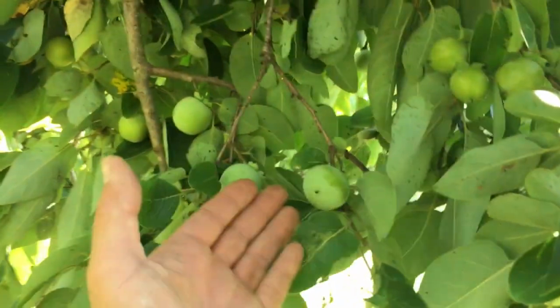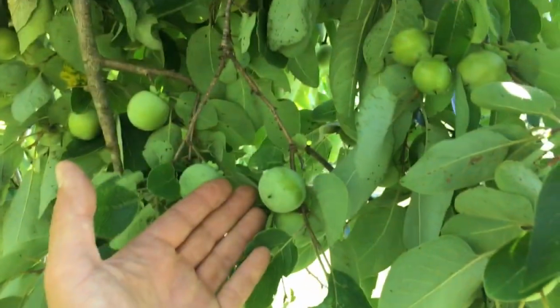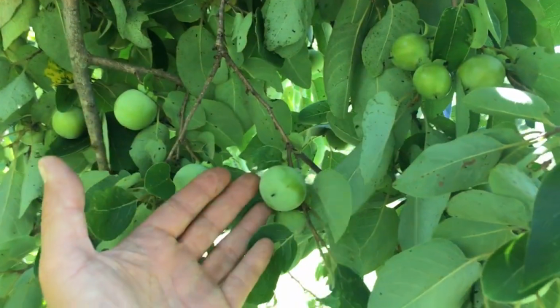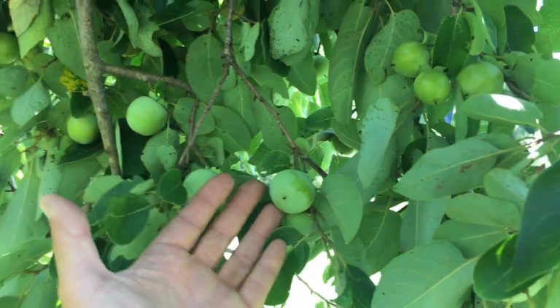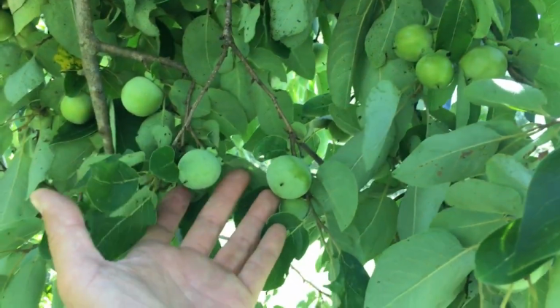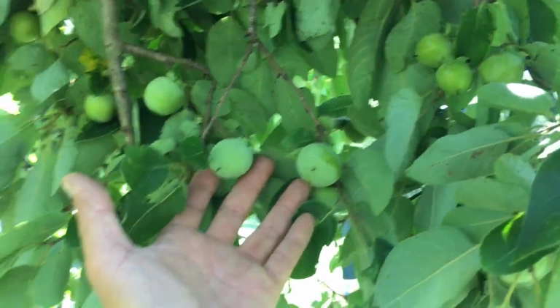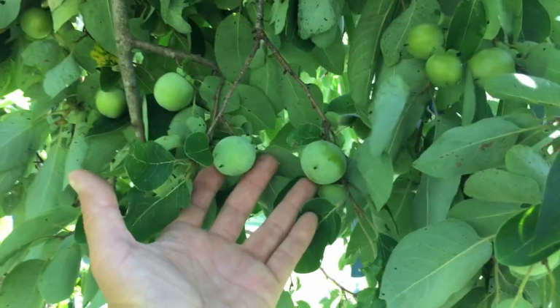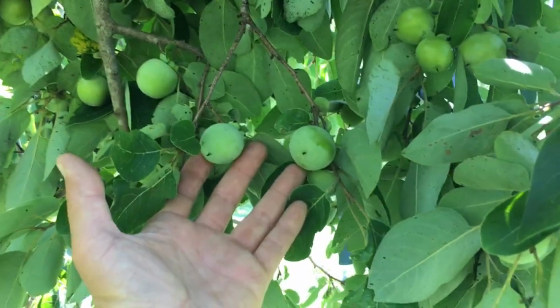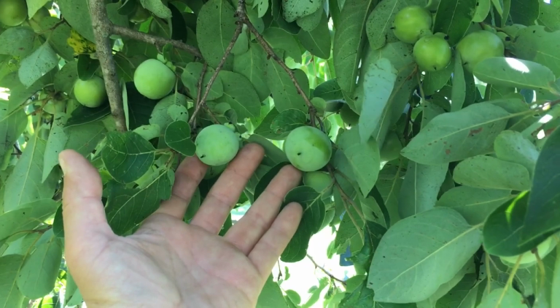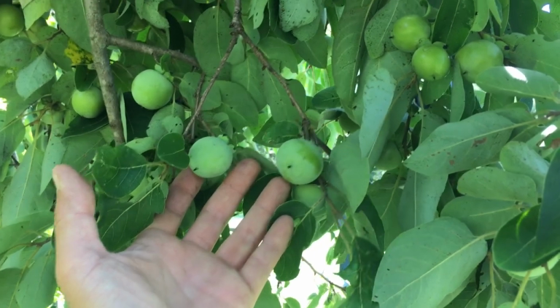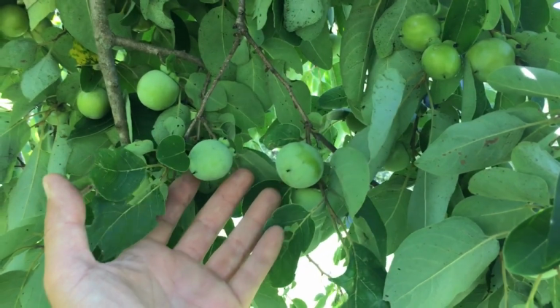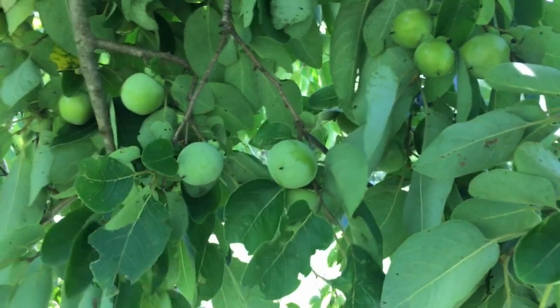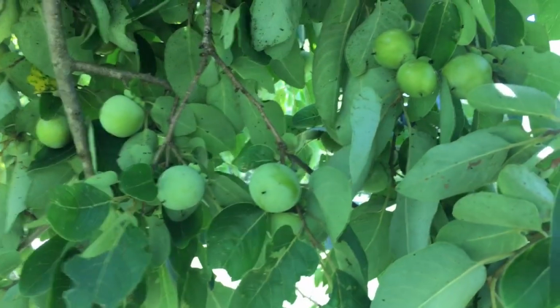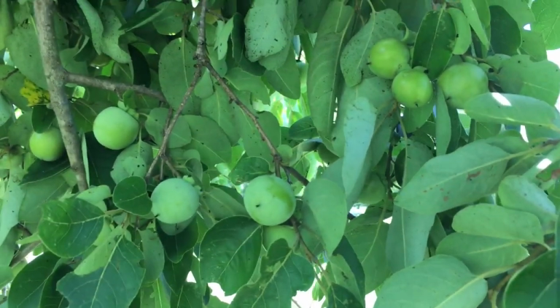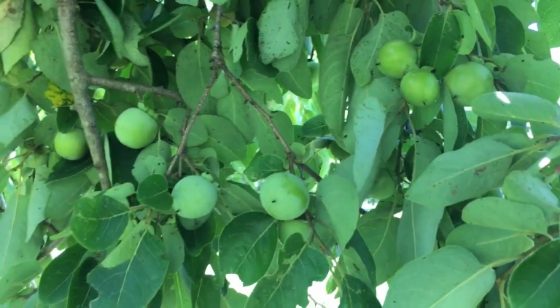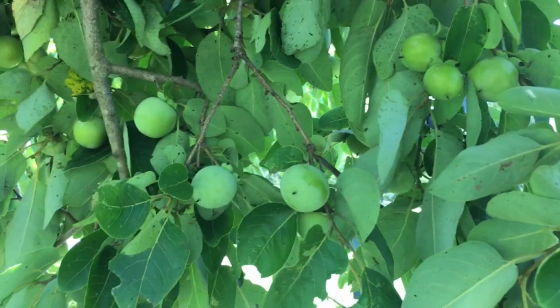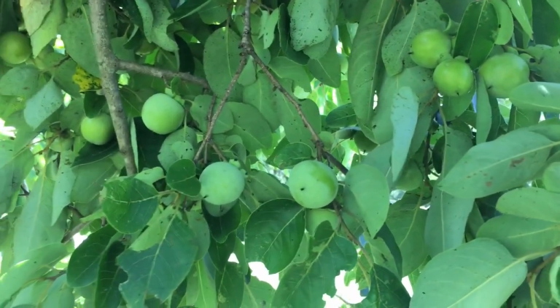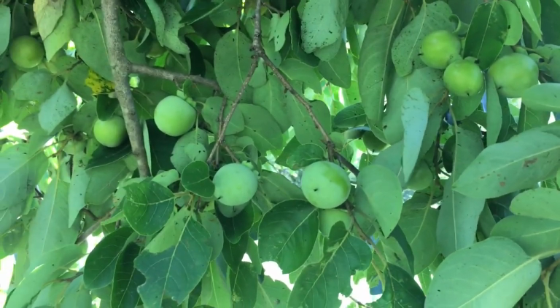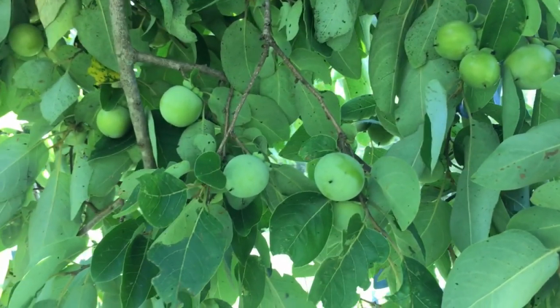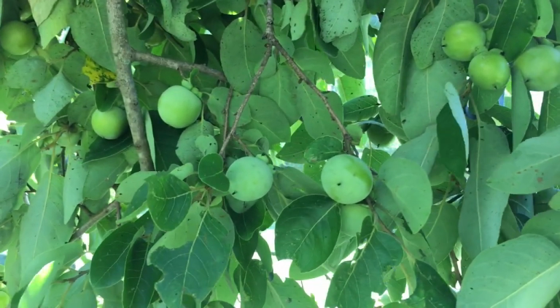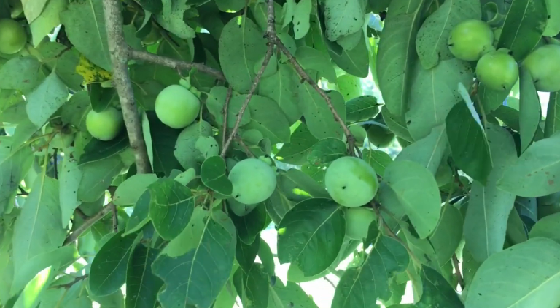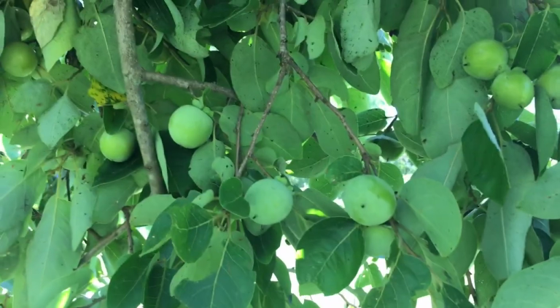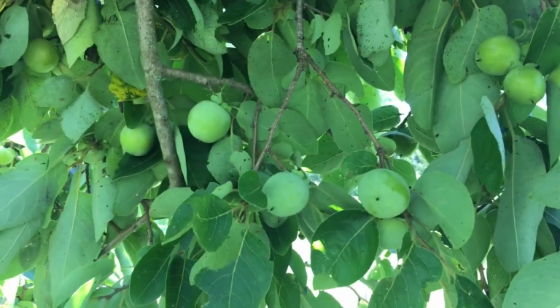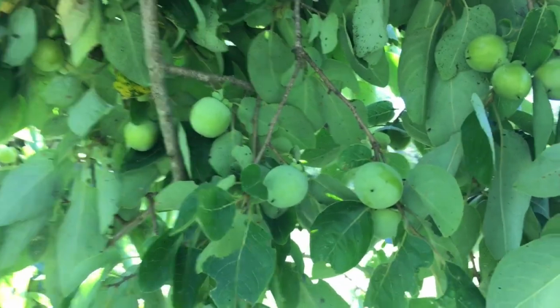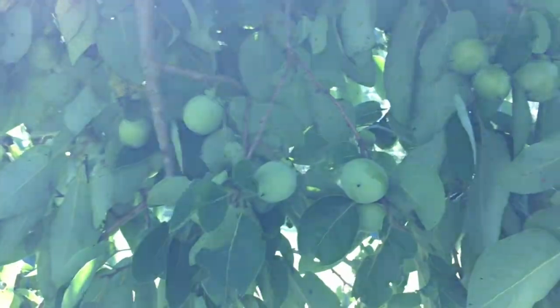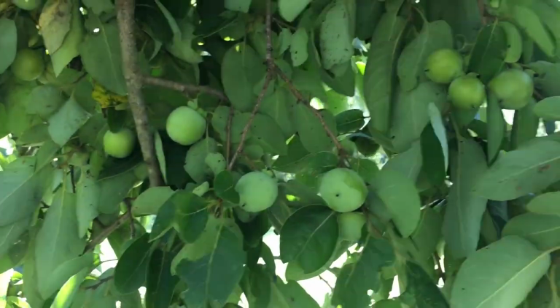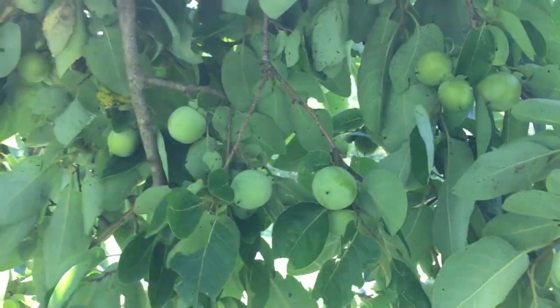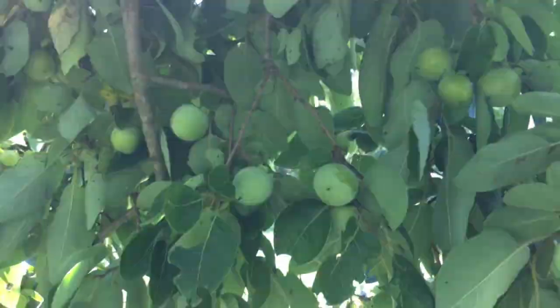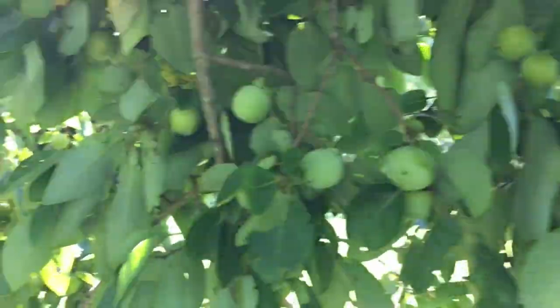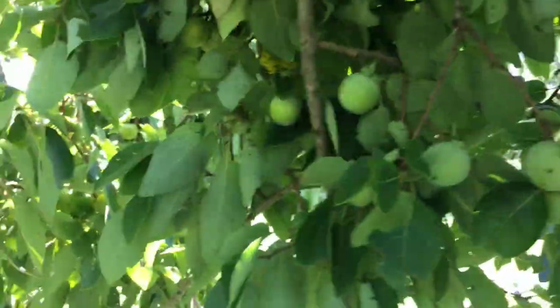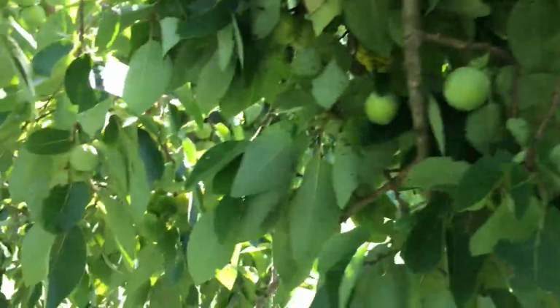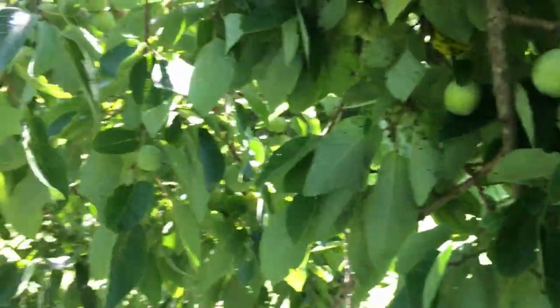This is the size of the fruit in relation to my hand — so let's say a little bit bigger than a quarter, like about a quarter to a half-dollar size.